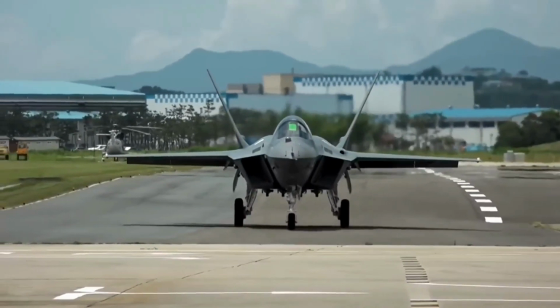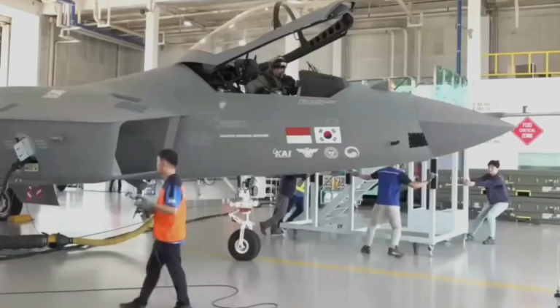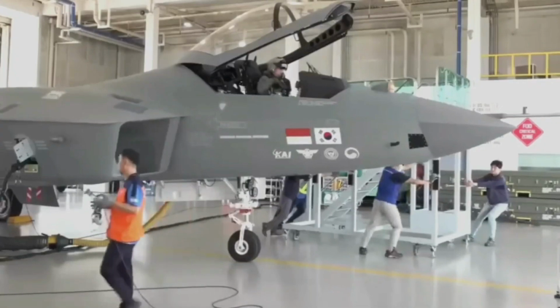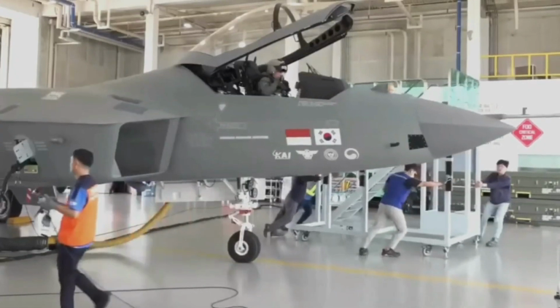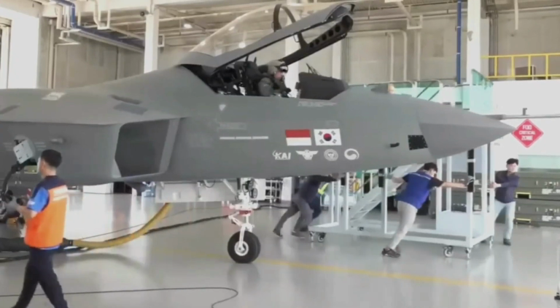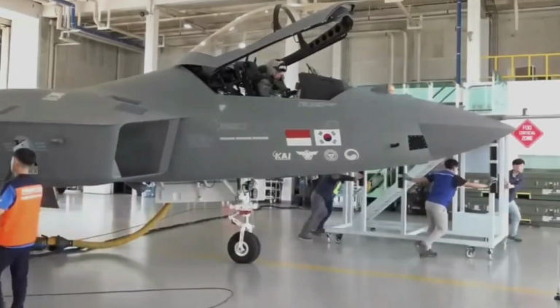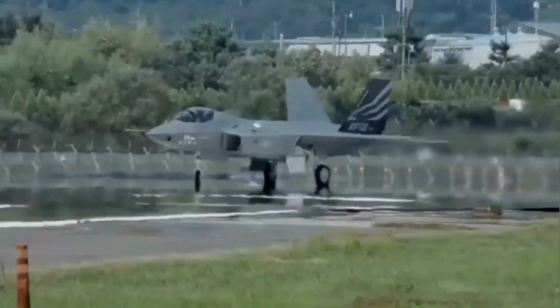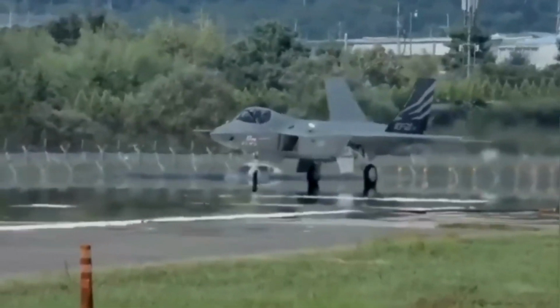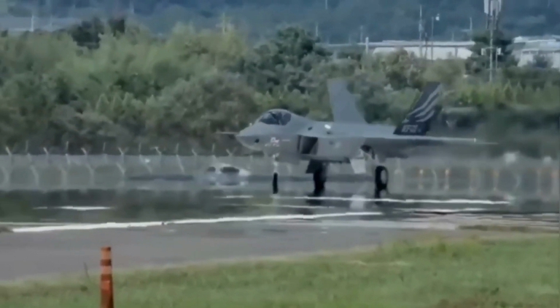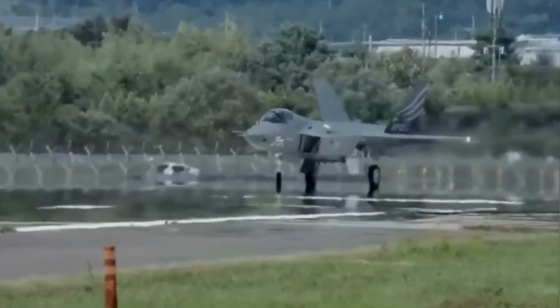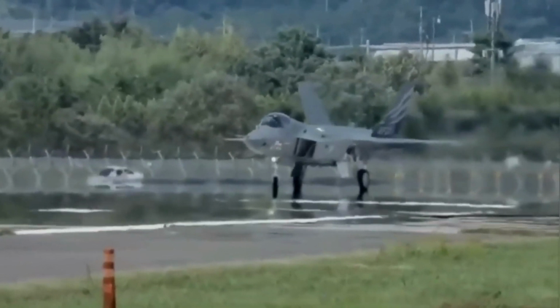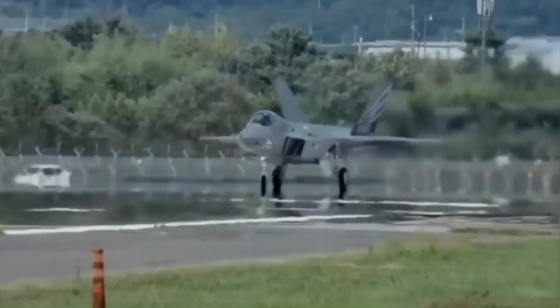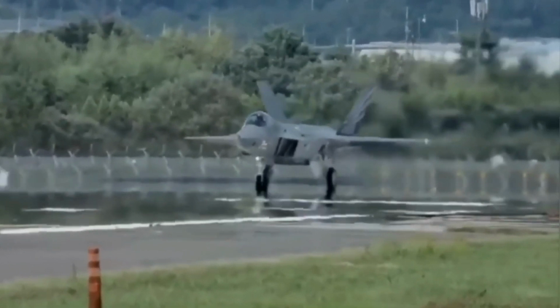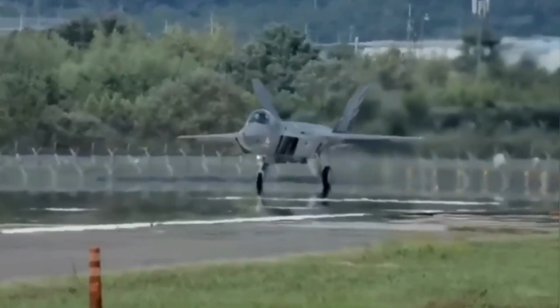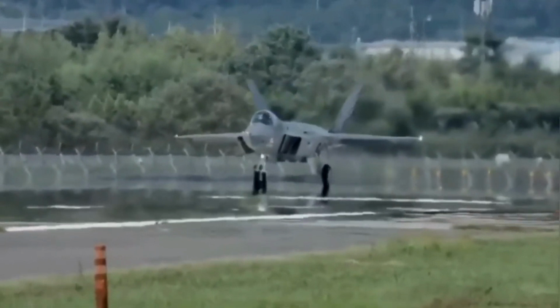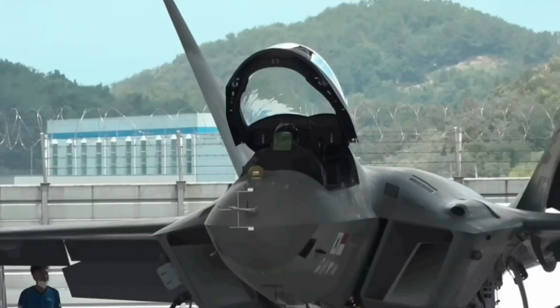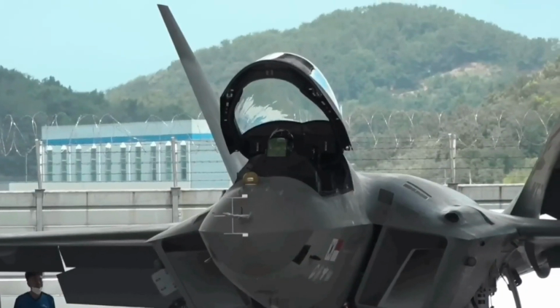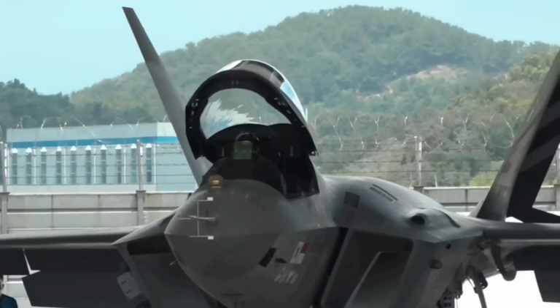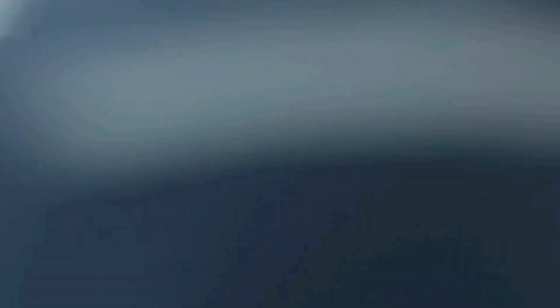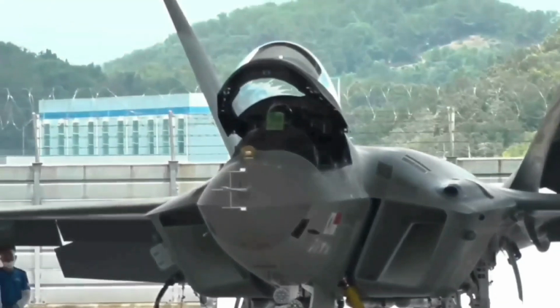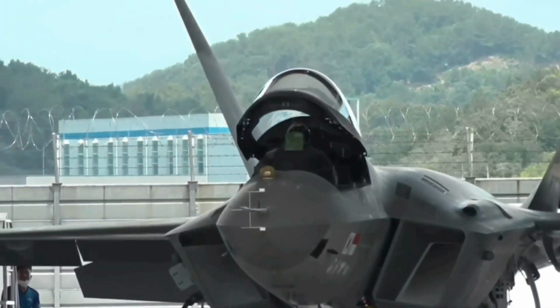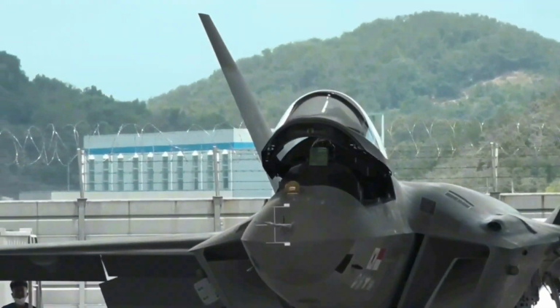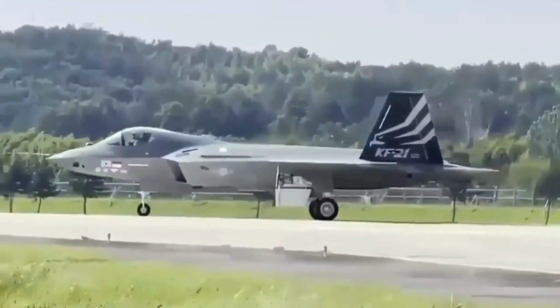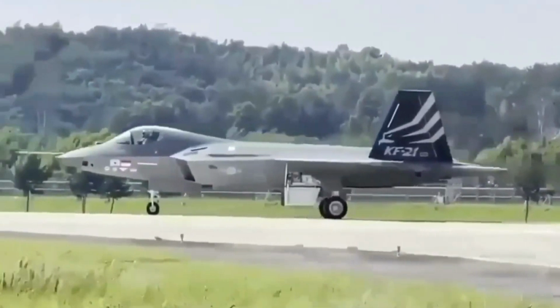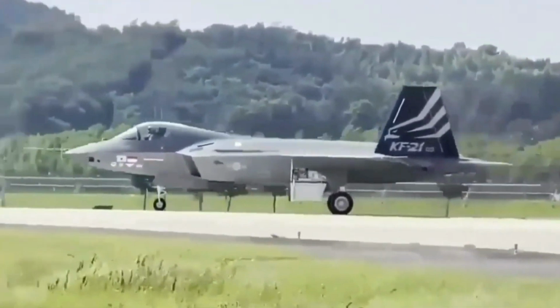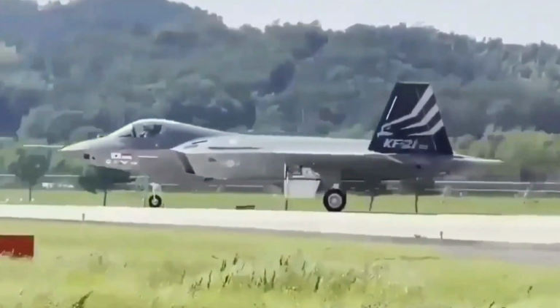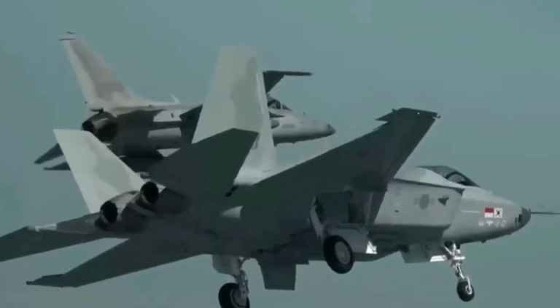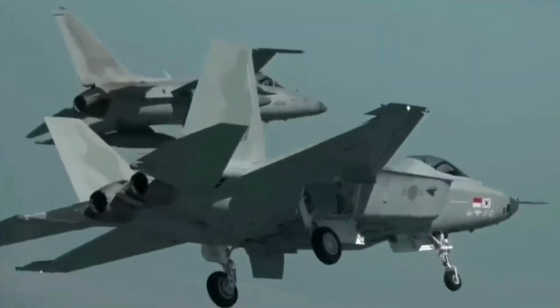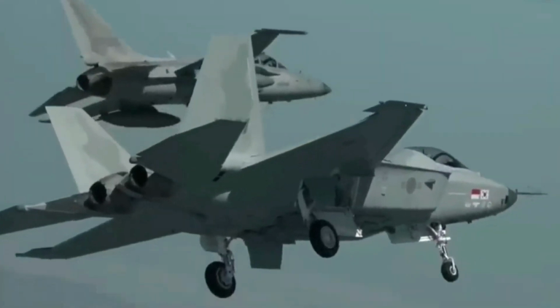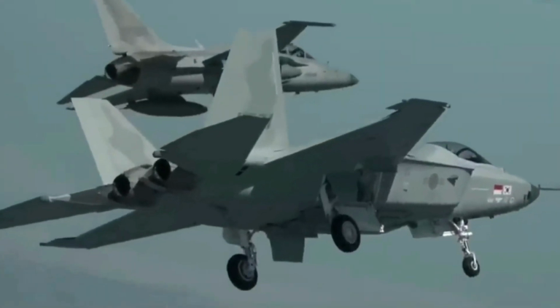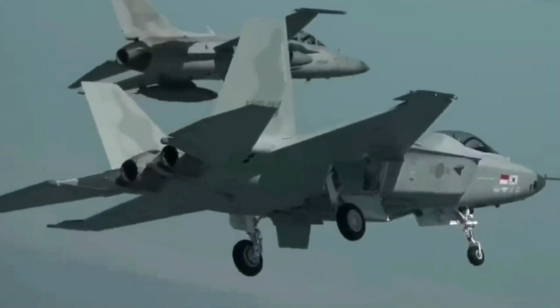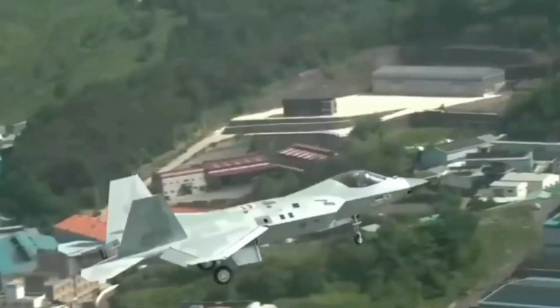The first prototype of the KF-21 was revealed in April 2021, marking a significant milestone for South Korea's defense industry. Dubbed Boromae, Korean for Young Hawk, the jet boasted impressive capabilities.